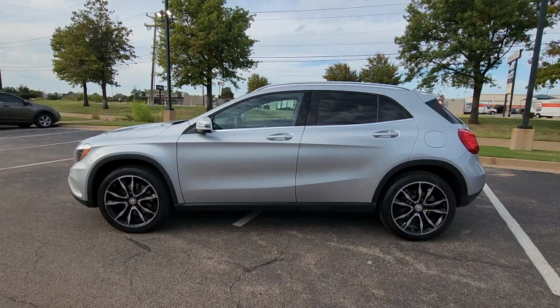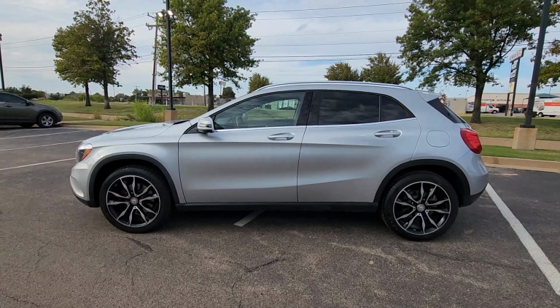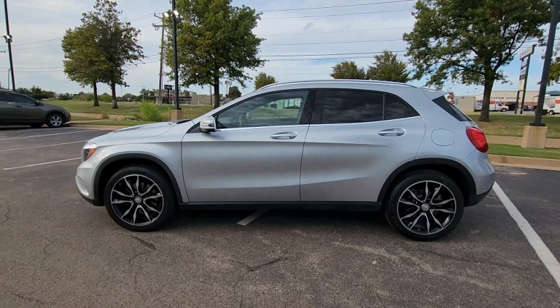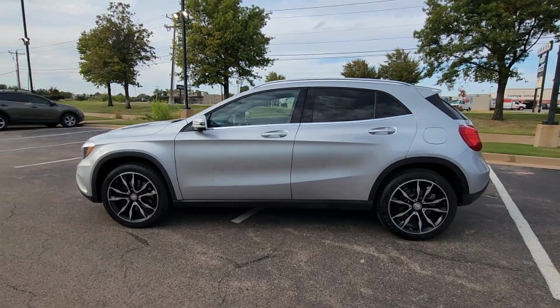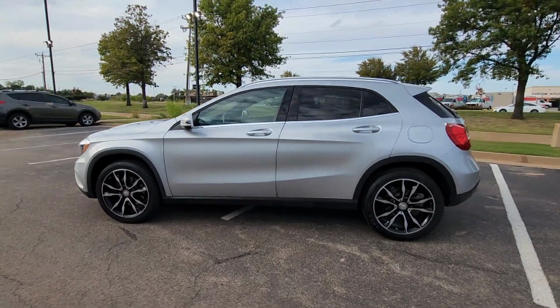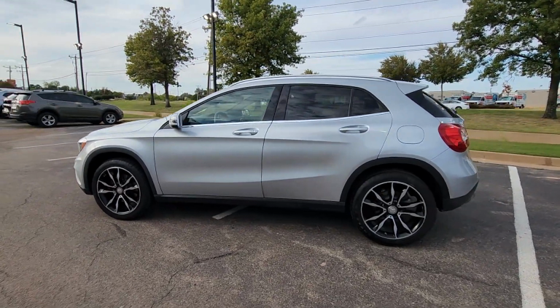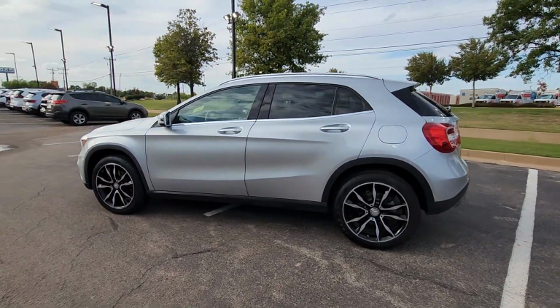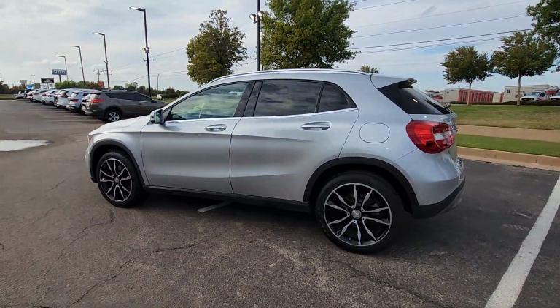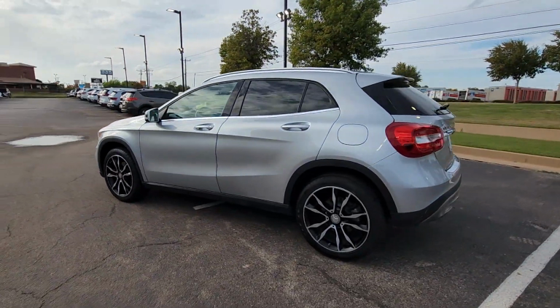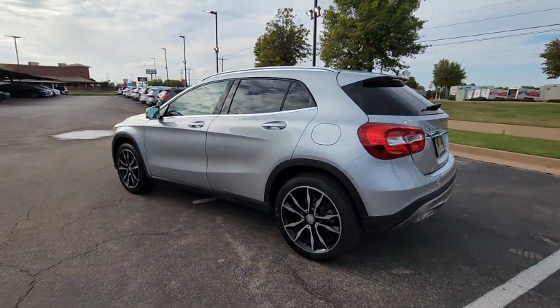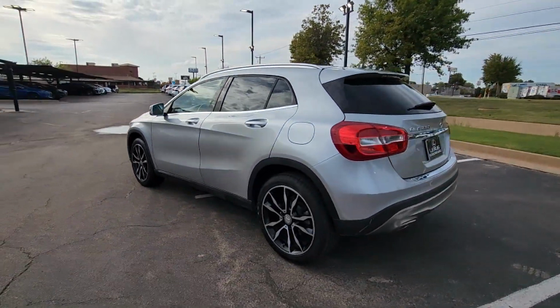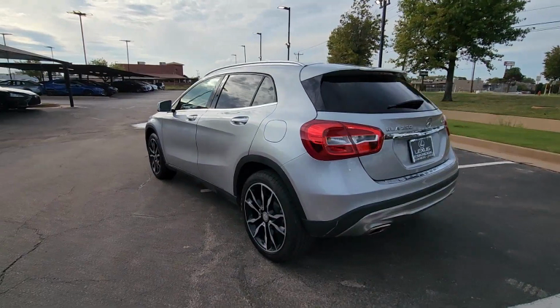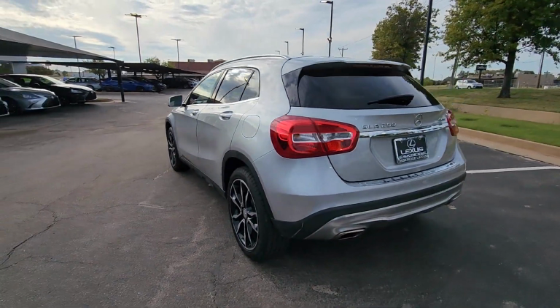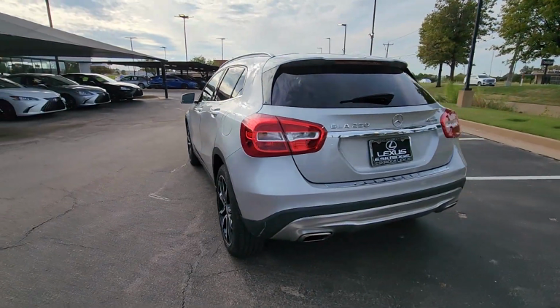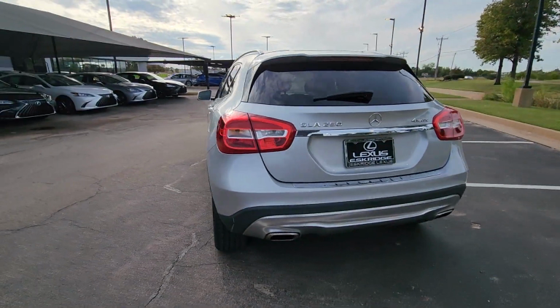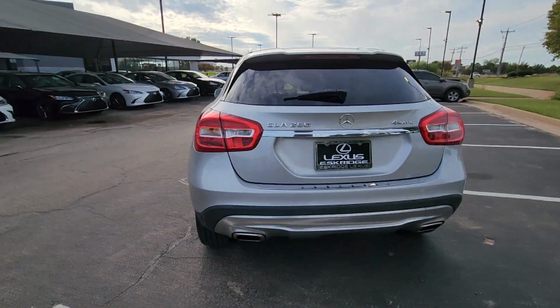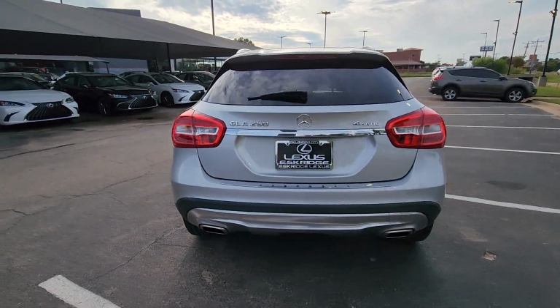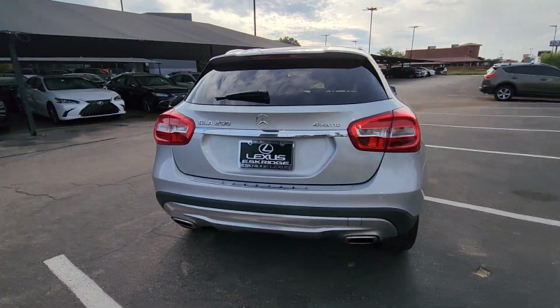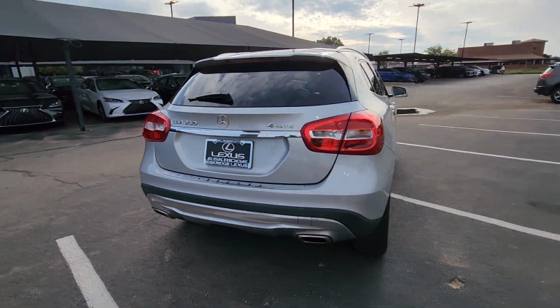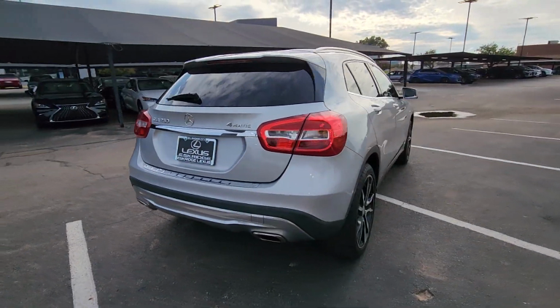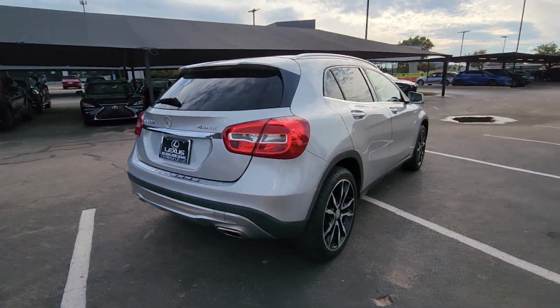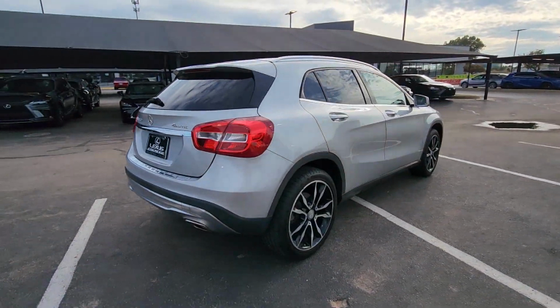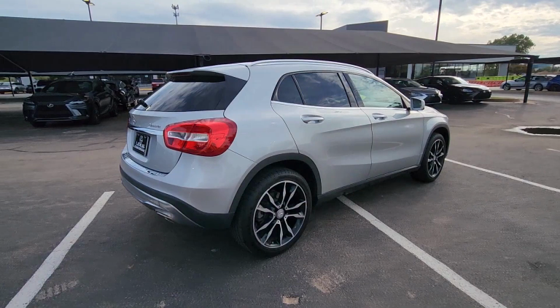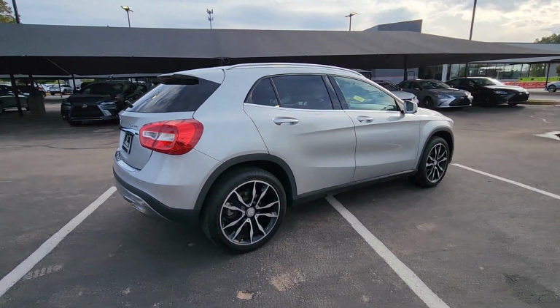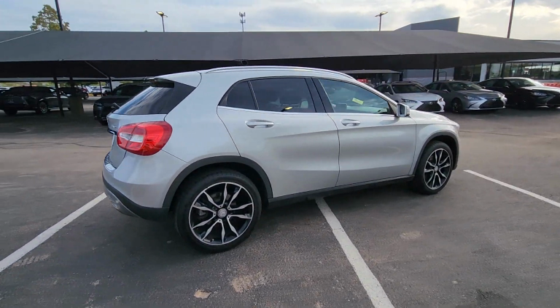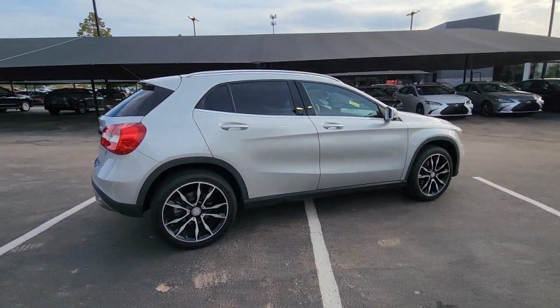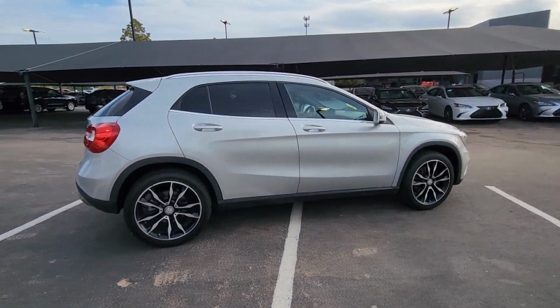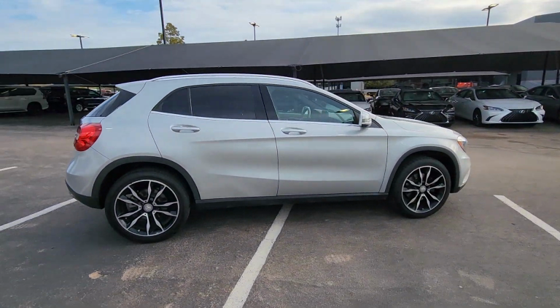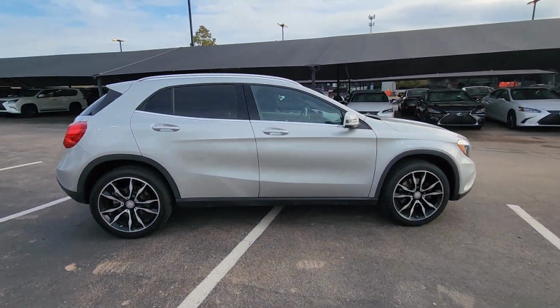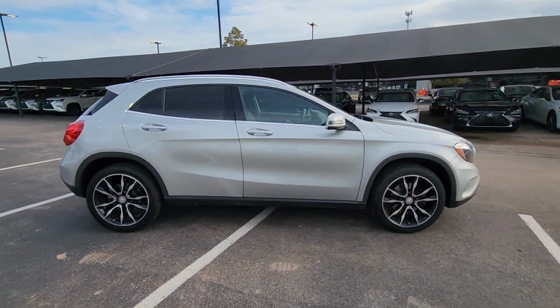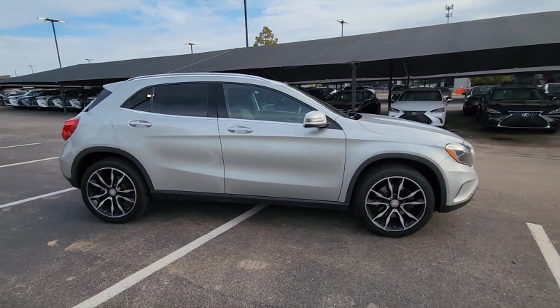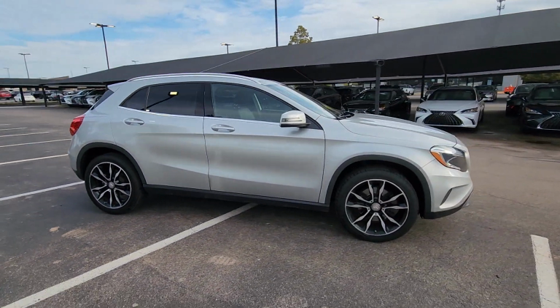Get into the 2016 Mercedes-Benz GLA-Class. With less than 110,000 miles on the odometer, this vehicle provides excellent value. Here's a finely appointed Mercedes GLA 250 SUV.